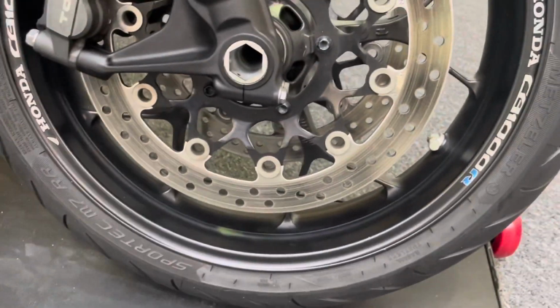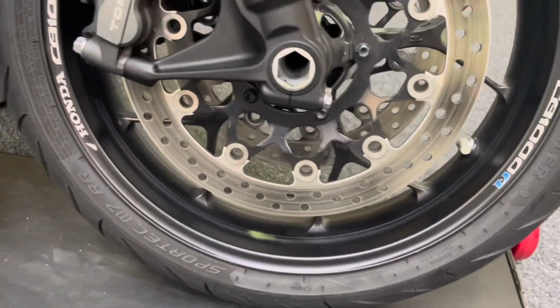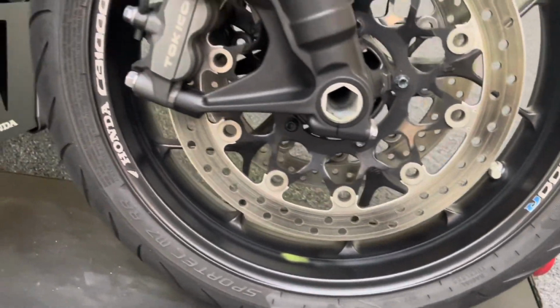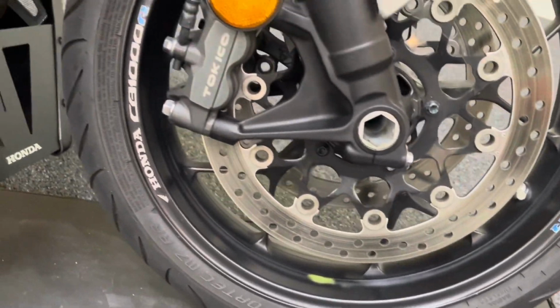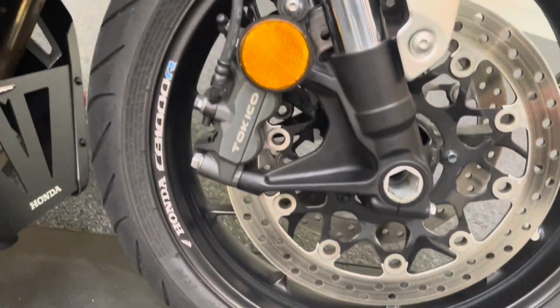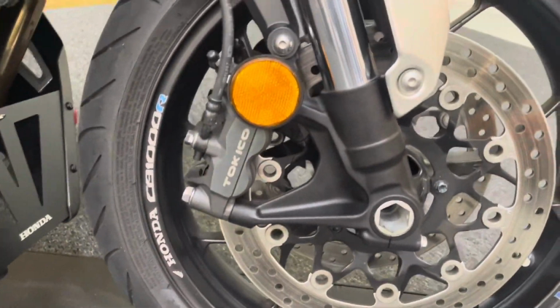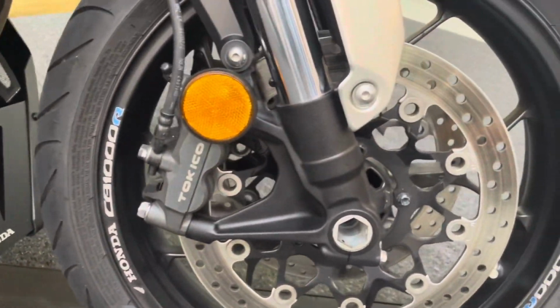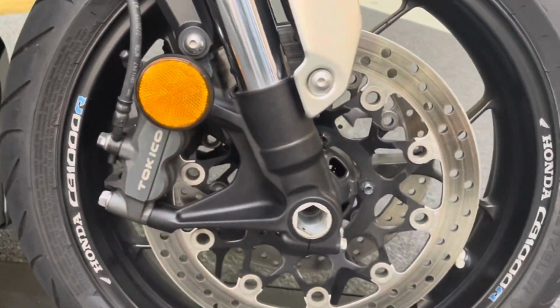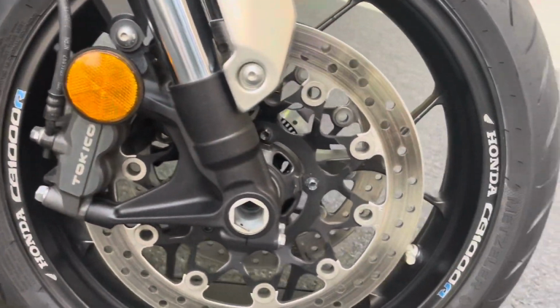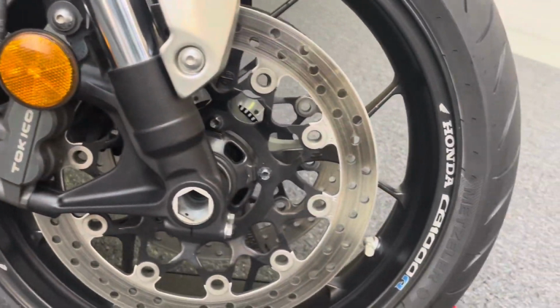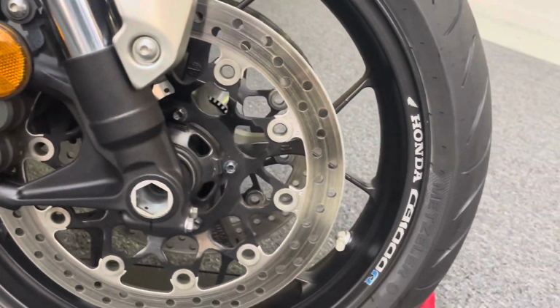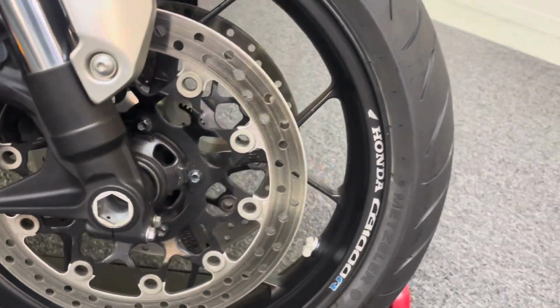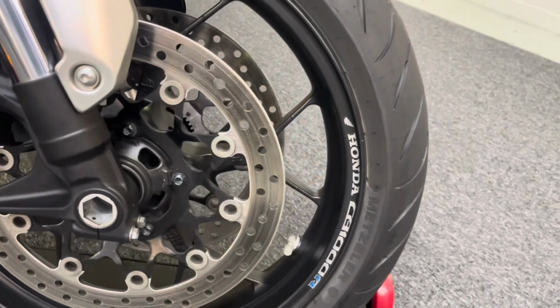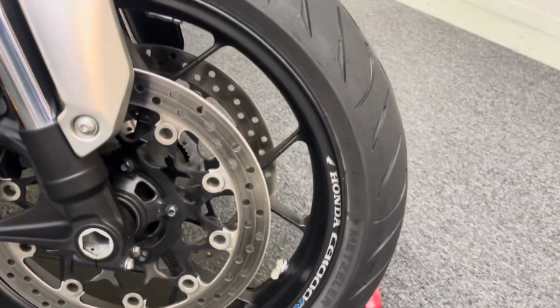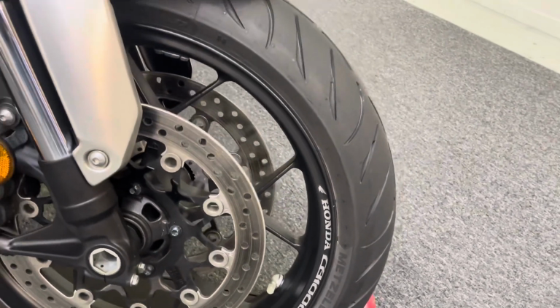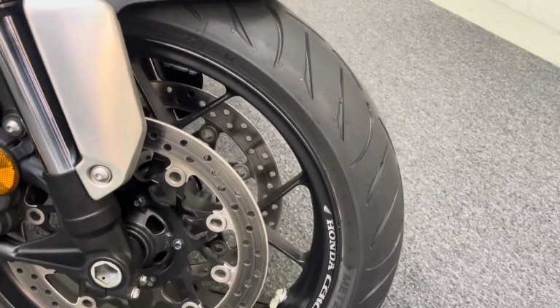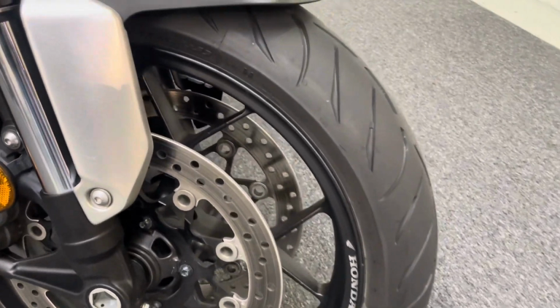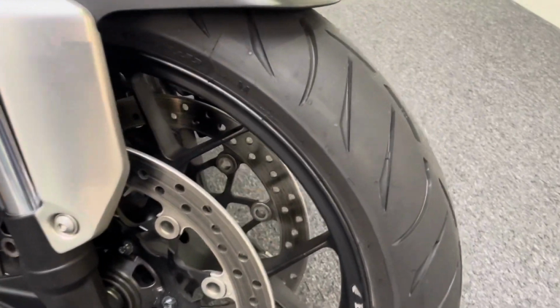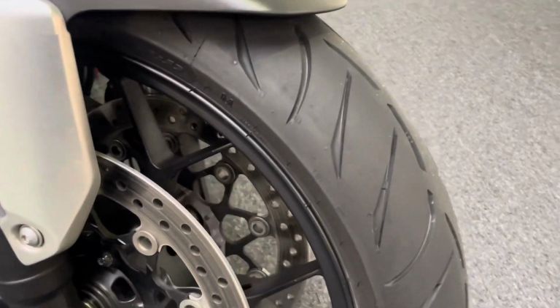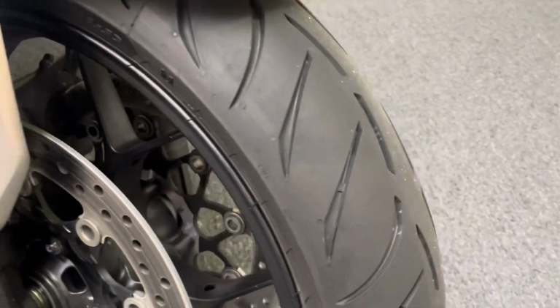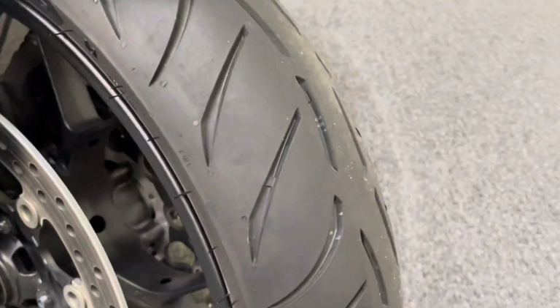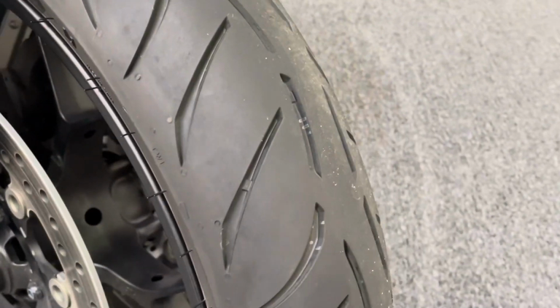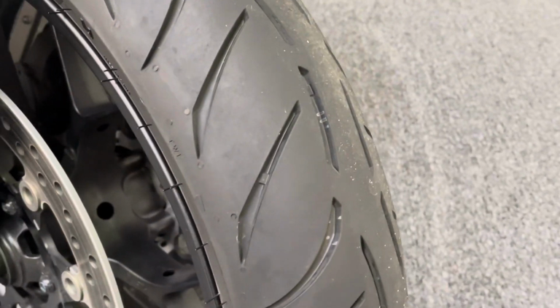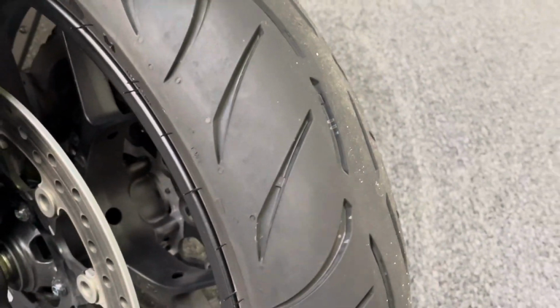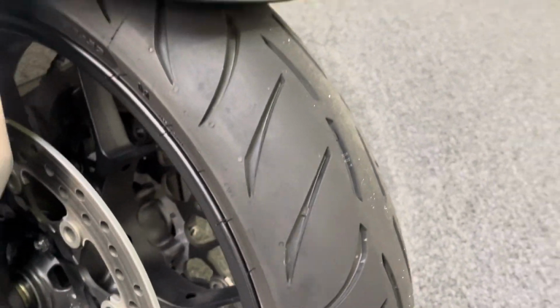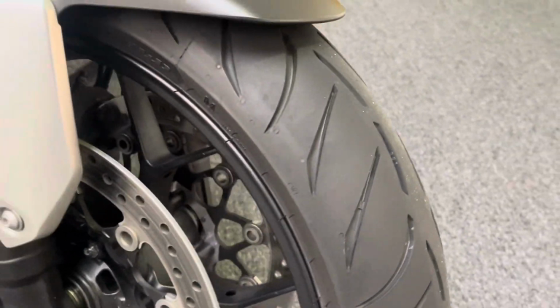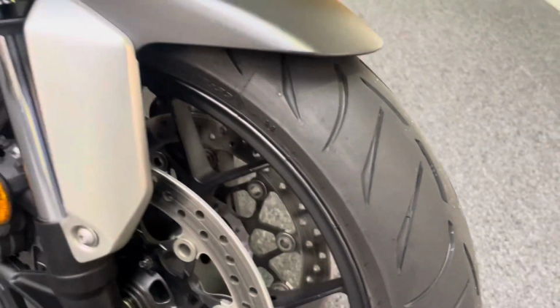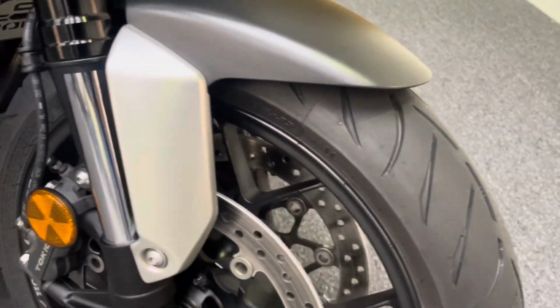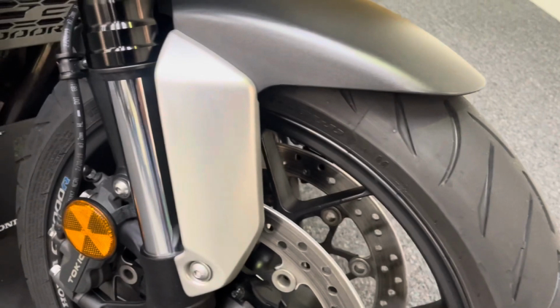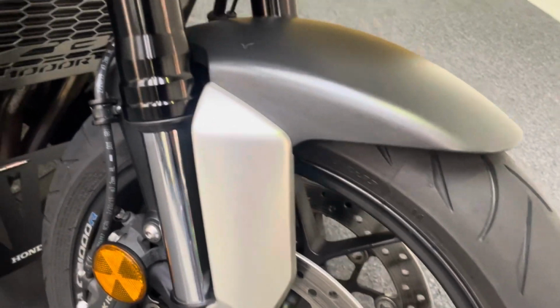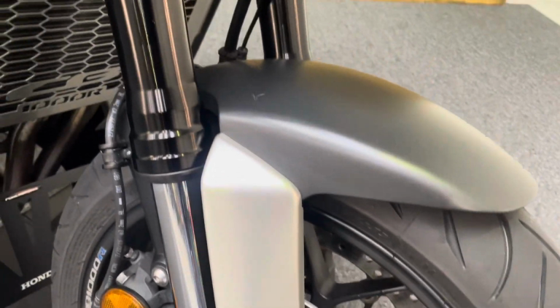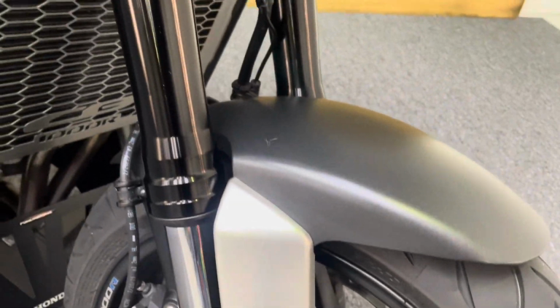The front wheel: no dings, dents, scuffs, scrapes or scratches, and you've got that matching rim tape that goes with the rear there. The front tire, just like the back one, is very recent with loads of life left in that.